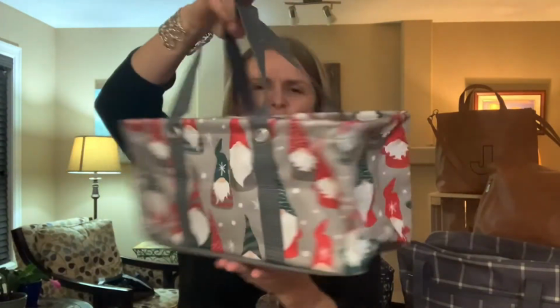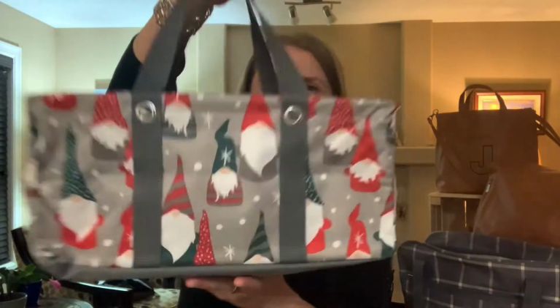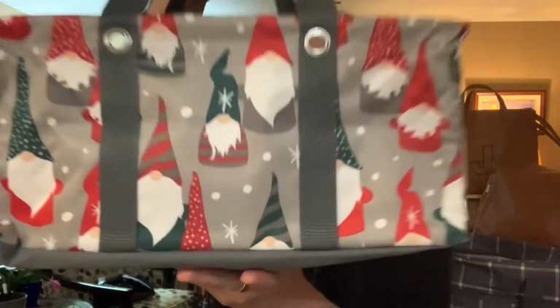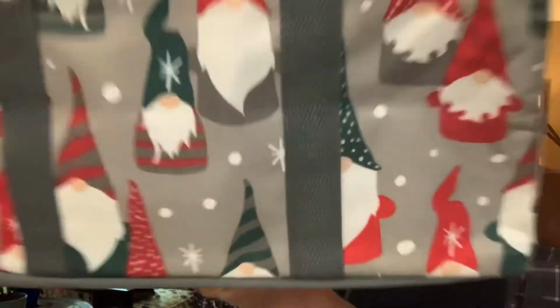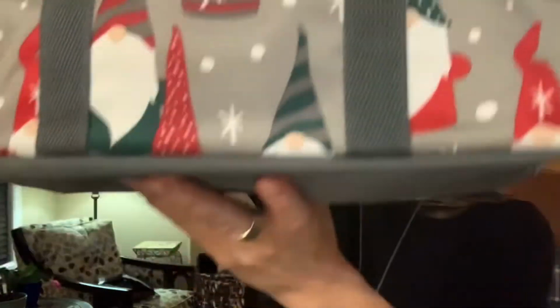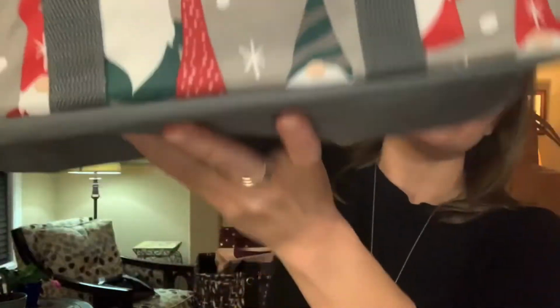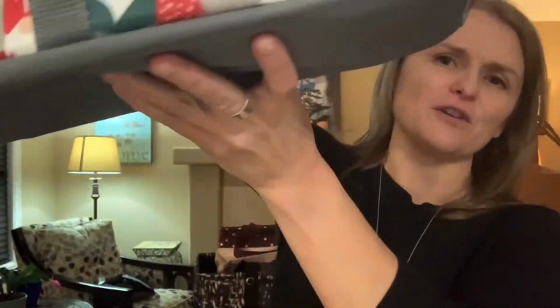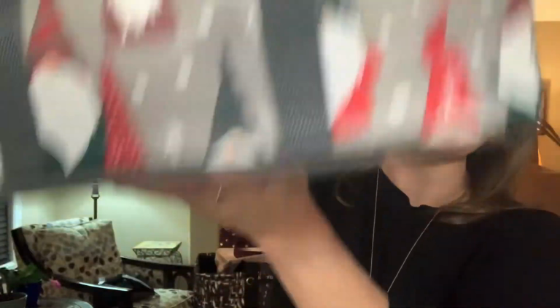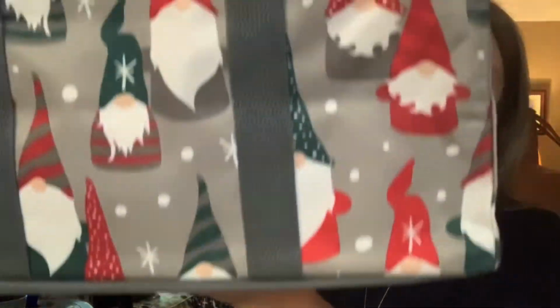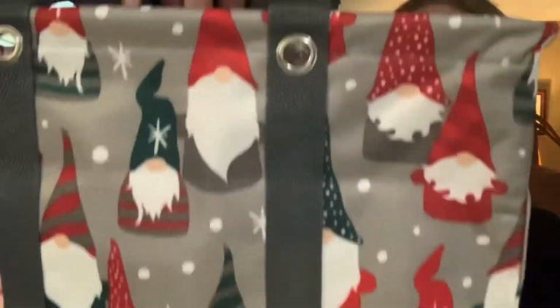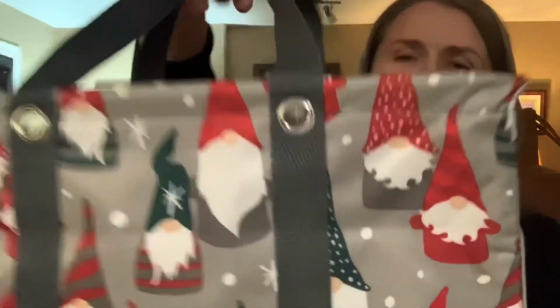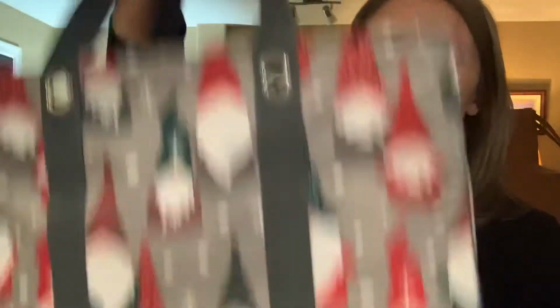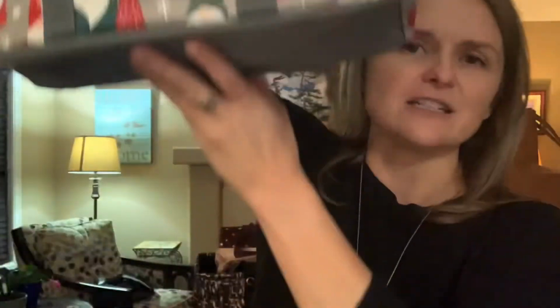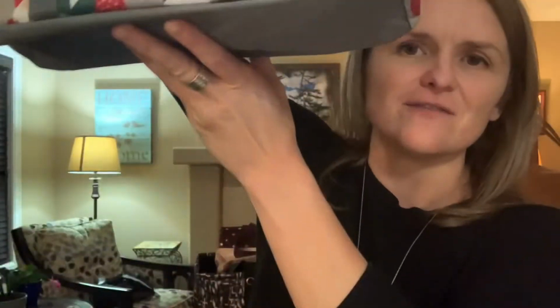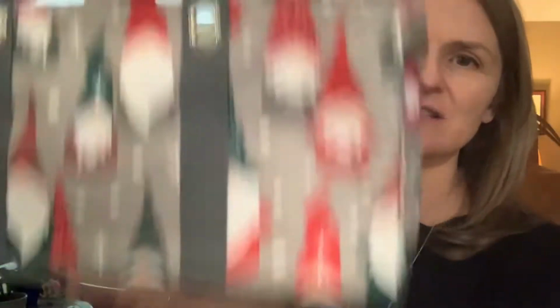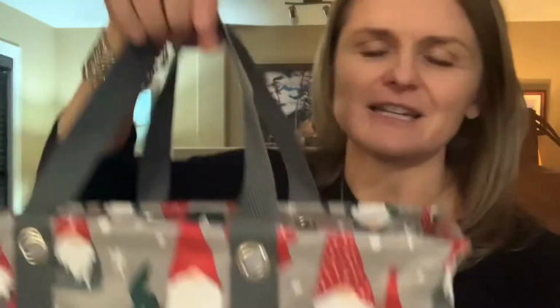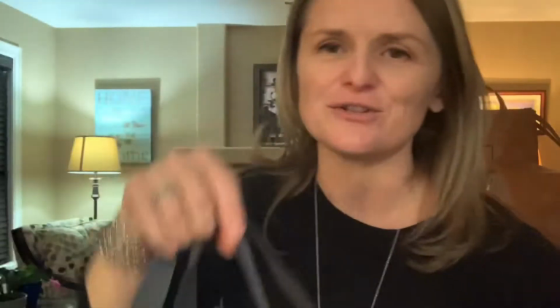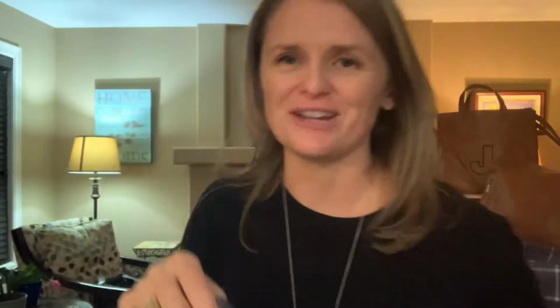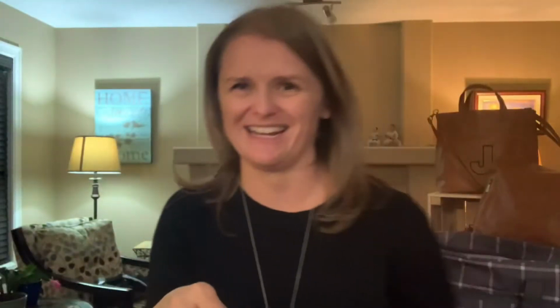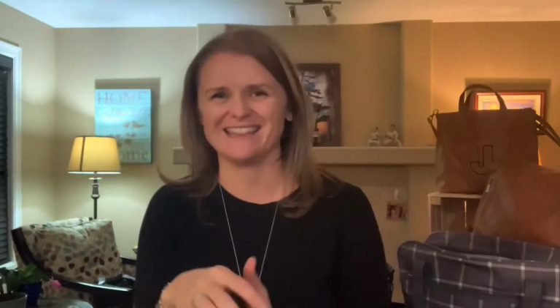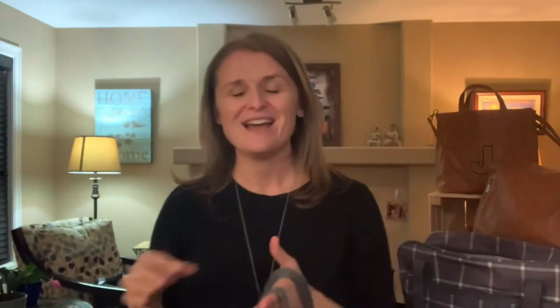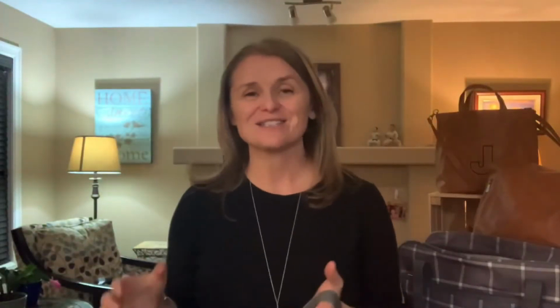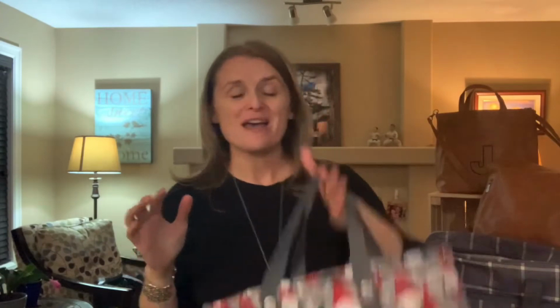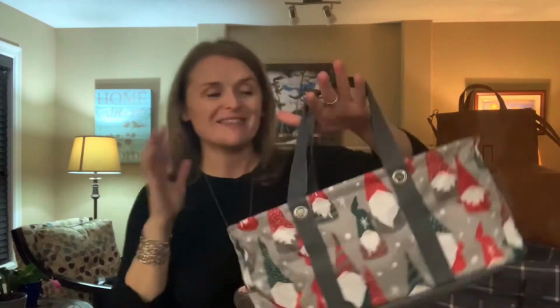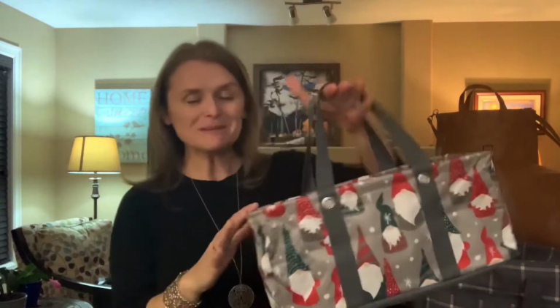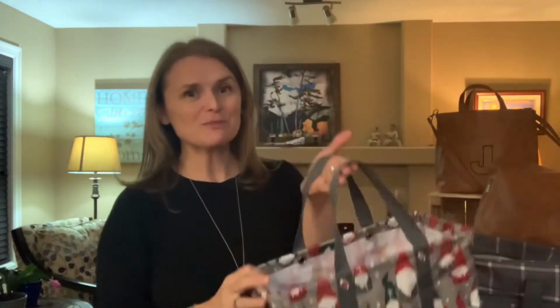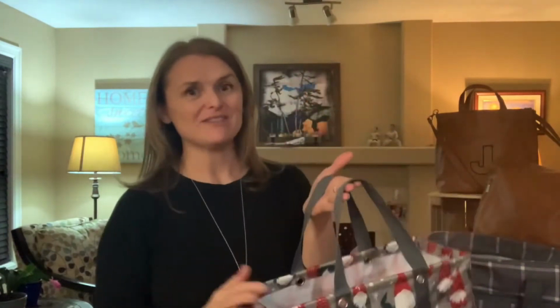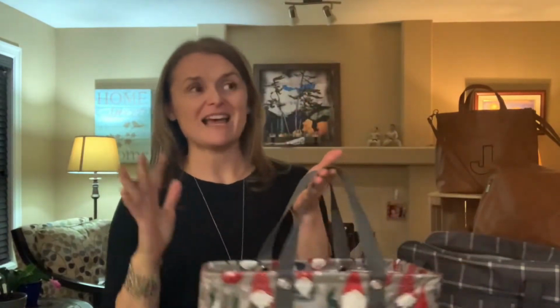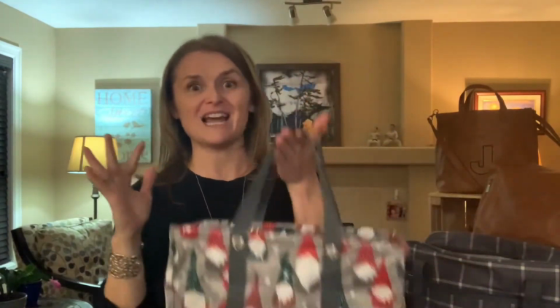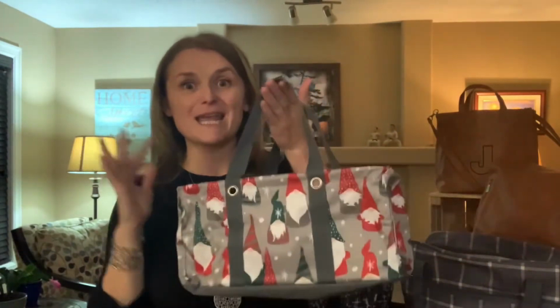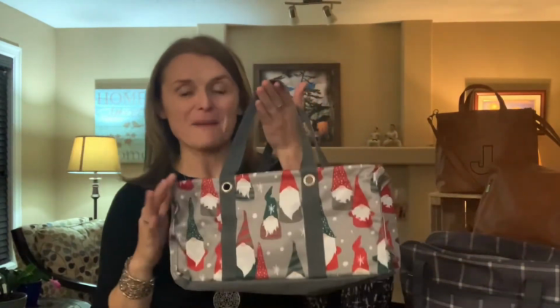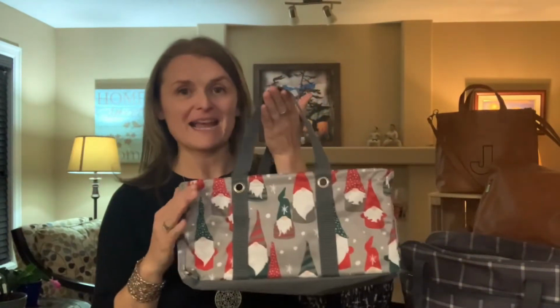Look at this cute gnome pattern for Christmas 2020. I was just checking to see if you could see it. So this would be super cute as a gift bag idea.